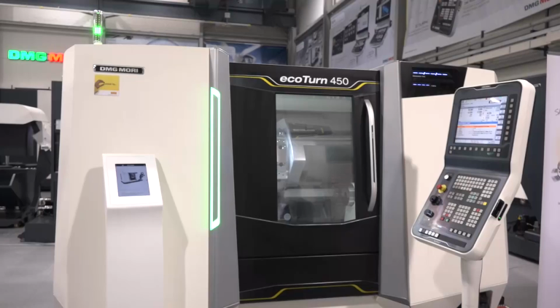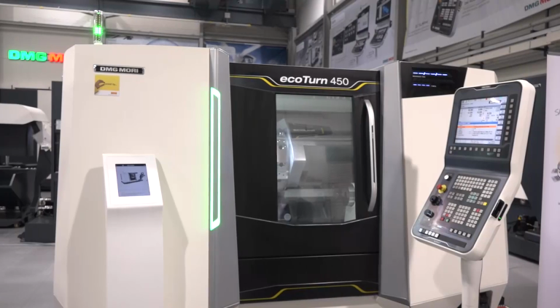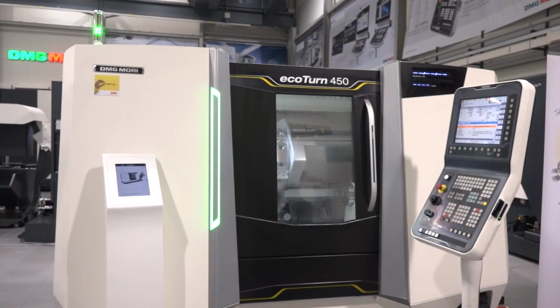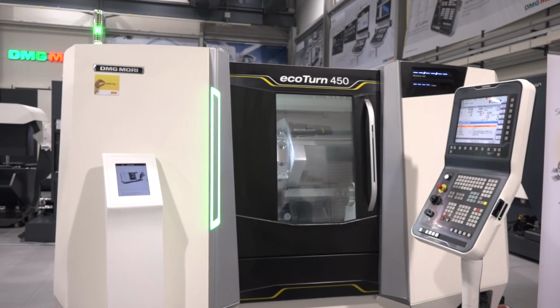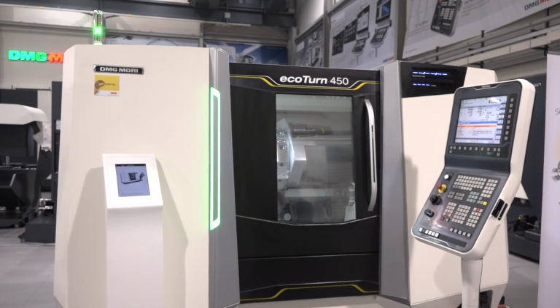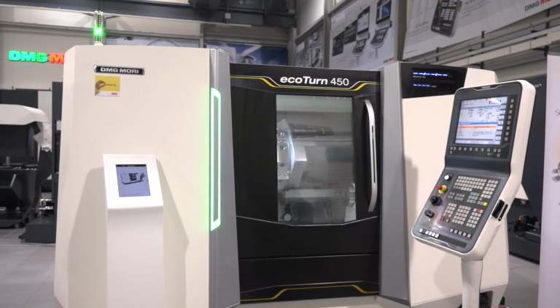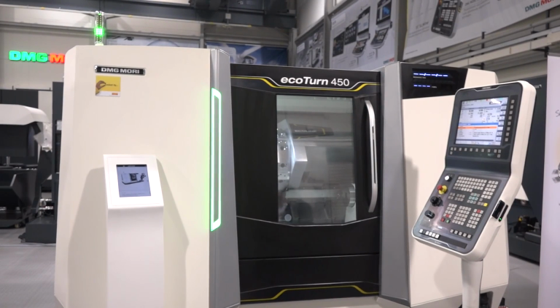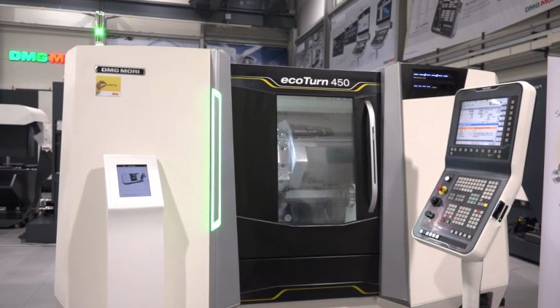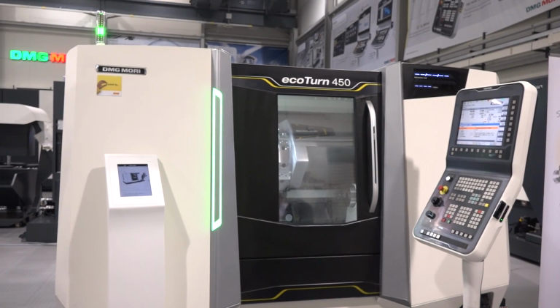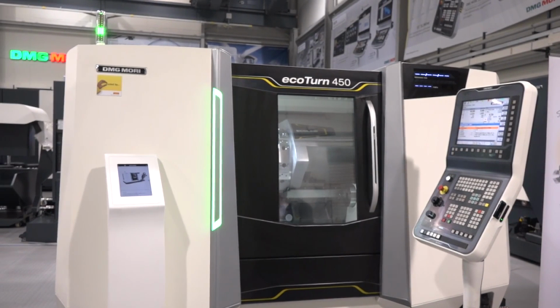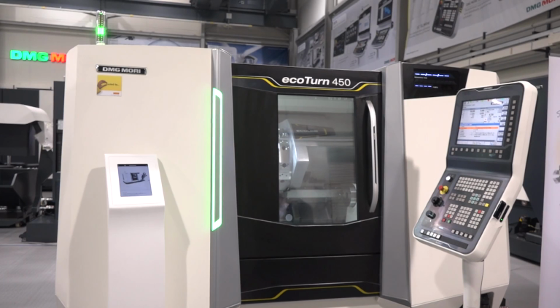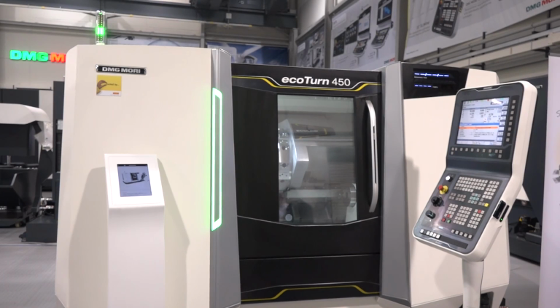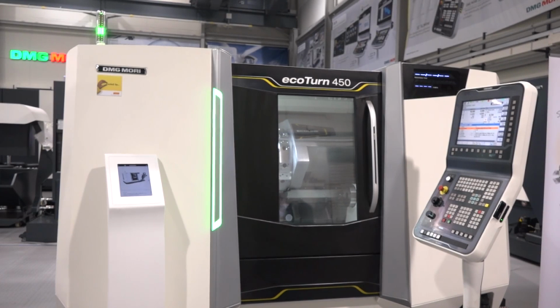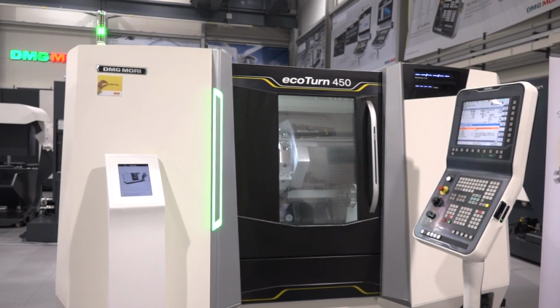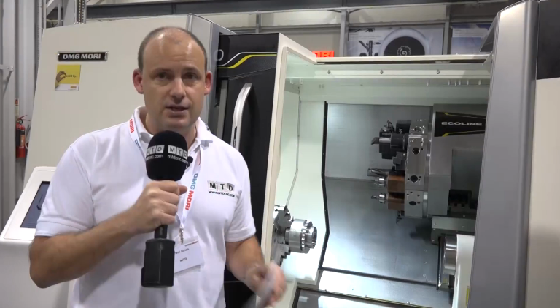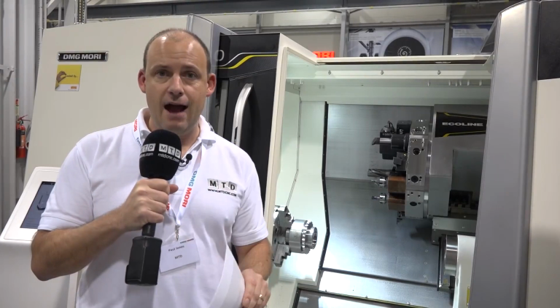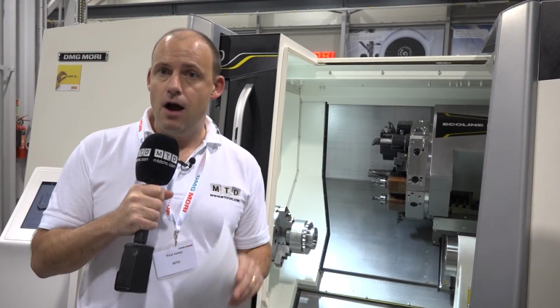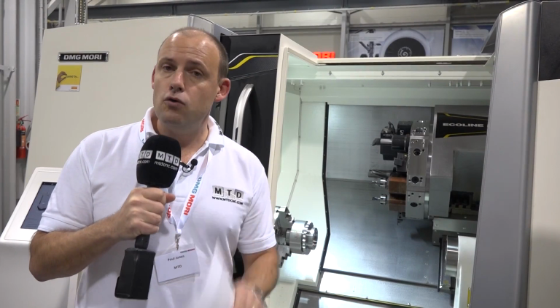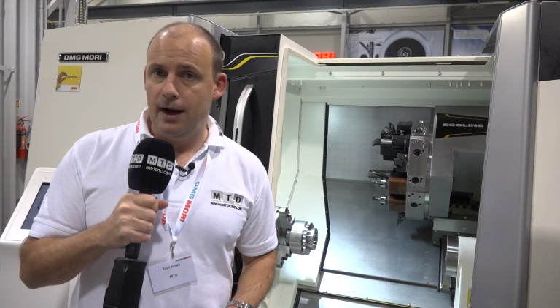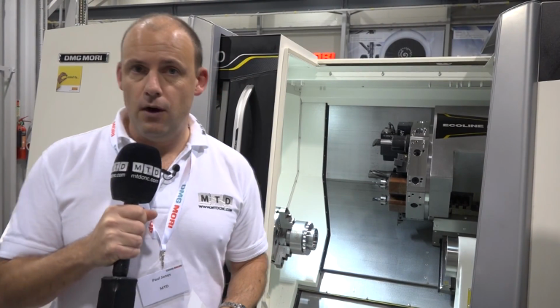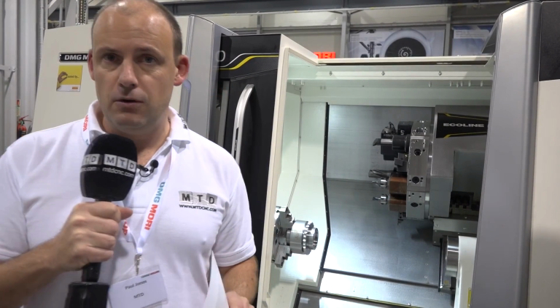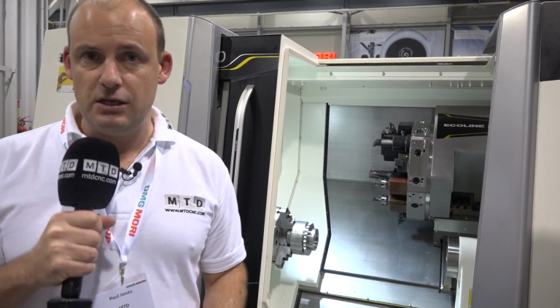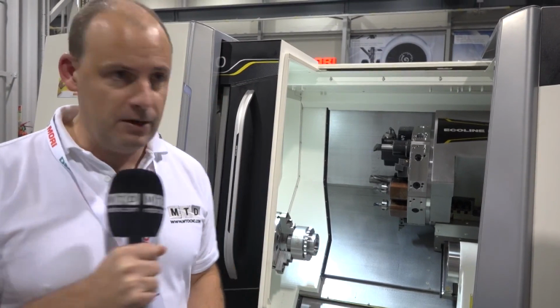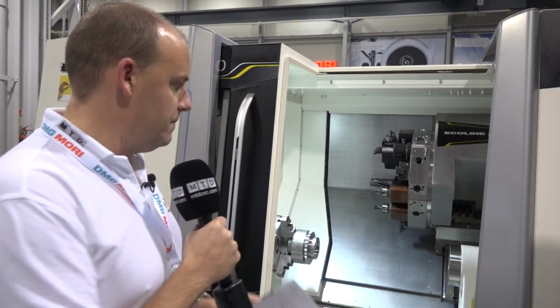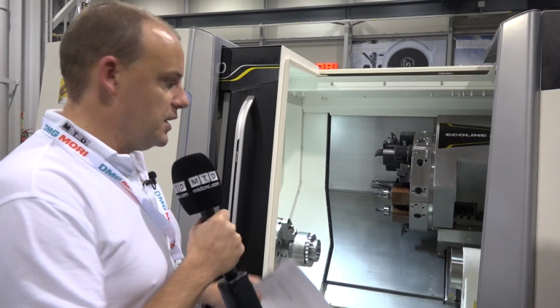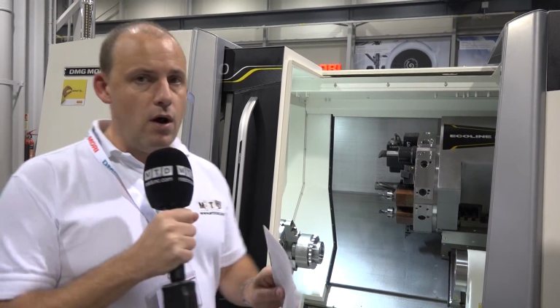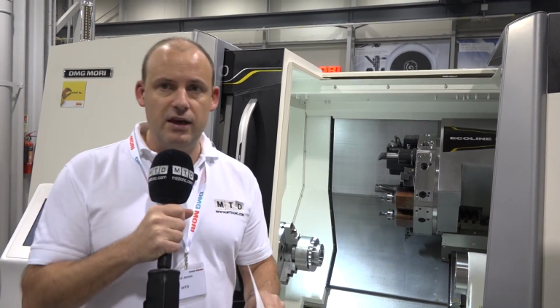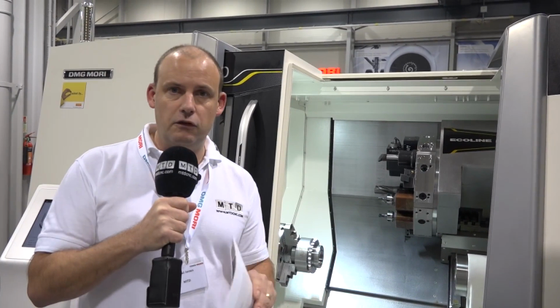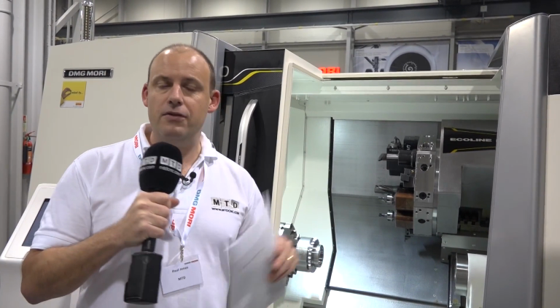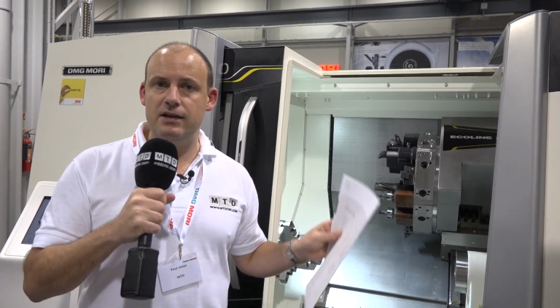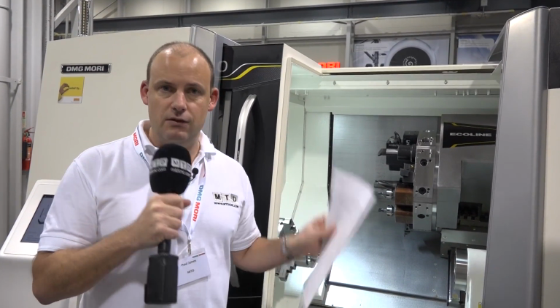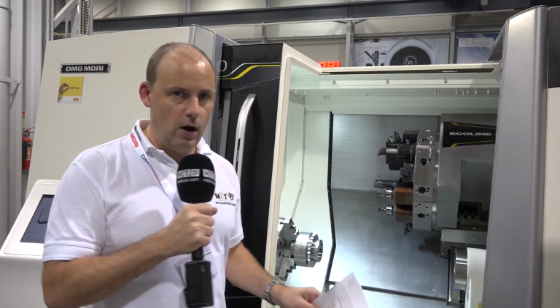Check out the footprint — it's pretty small, and it's got an 80mm bar capacity. Not many machines of this size have that, or also have a 400mm cutting diameter. So that's one of the things to start with: the capacity, the size.